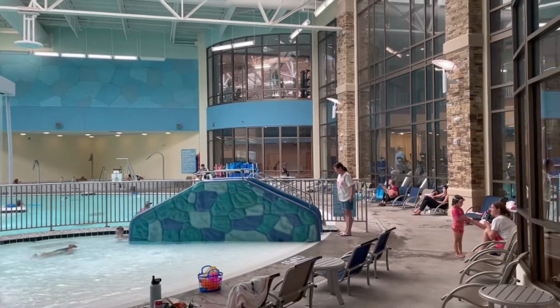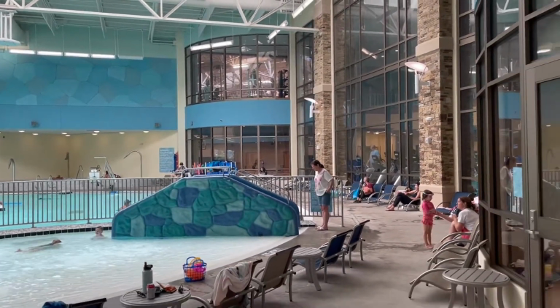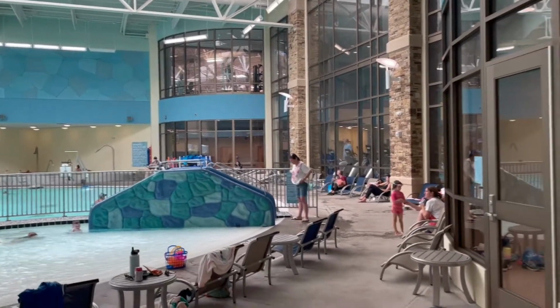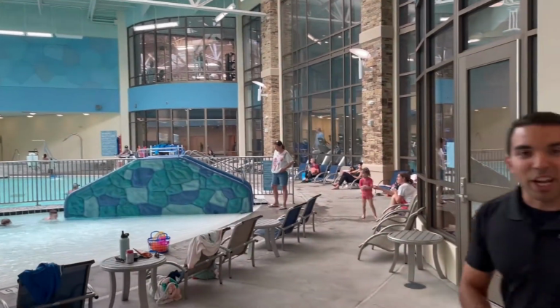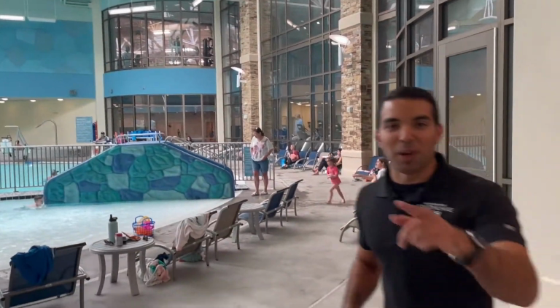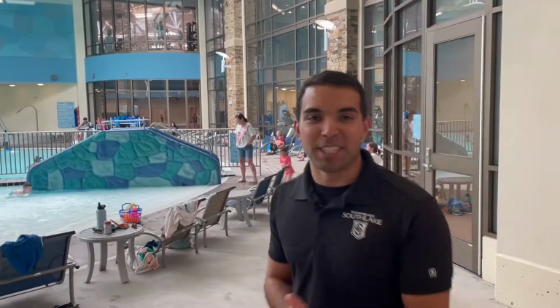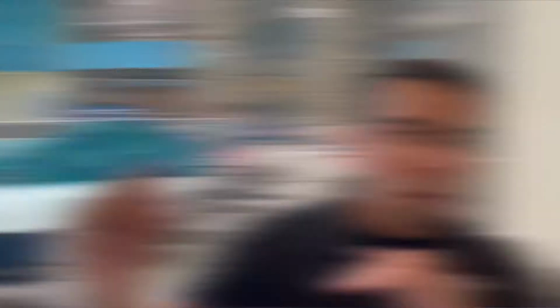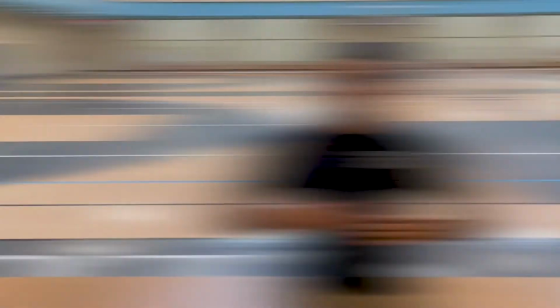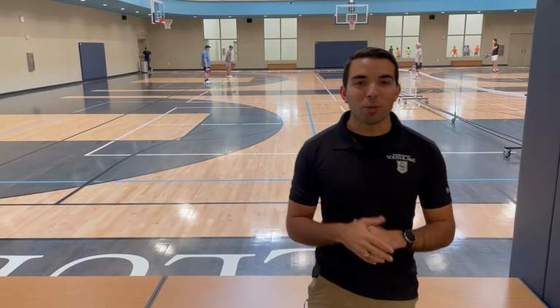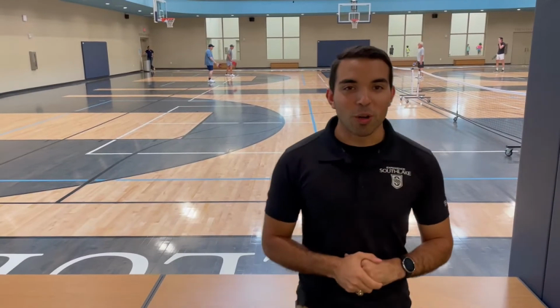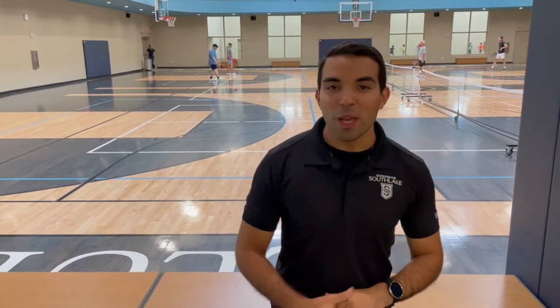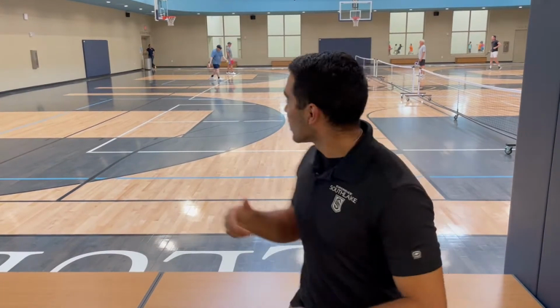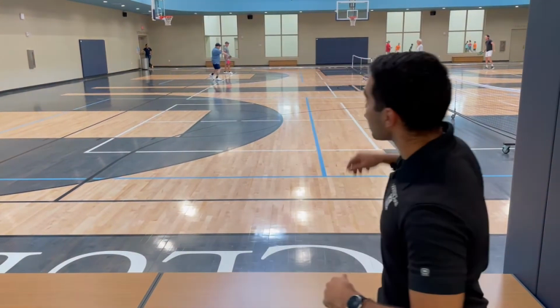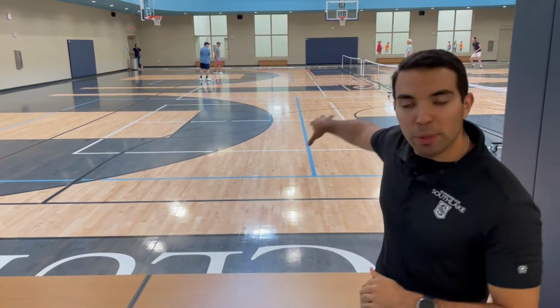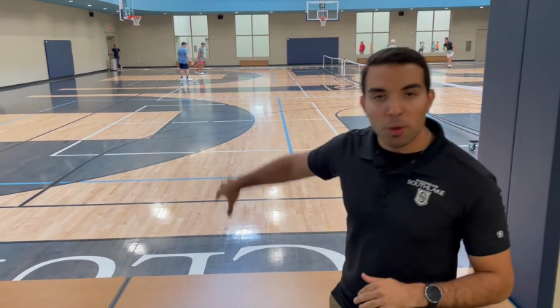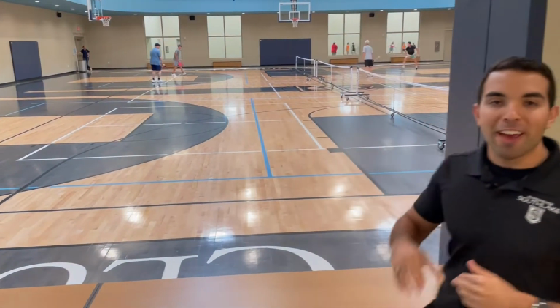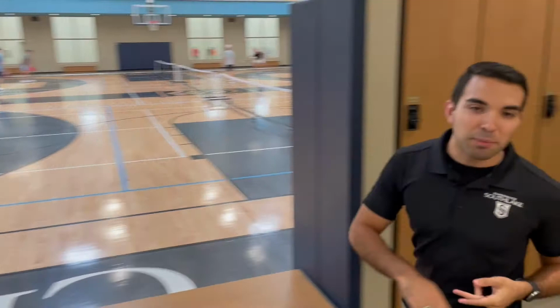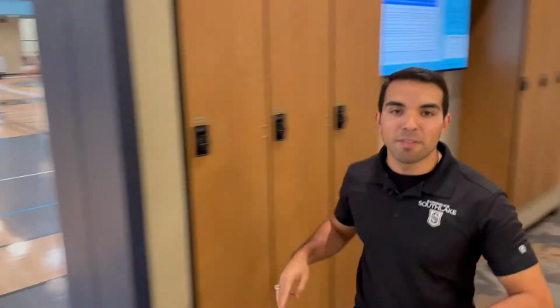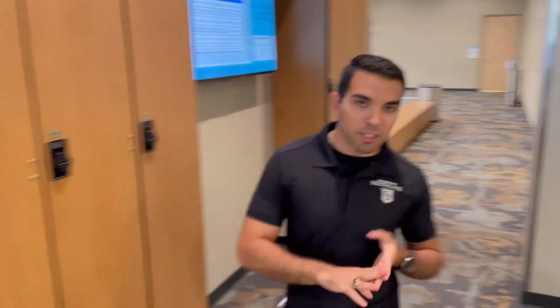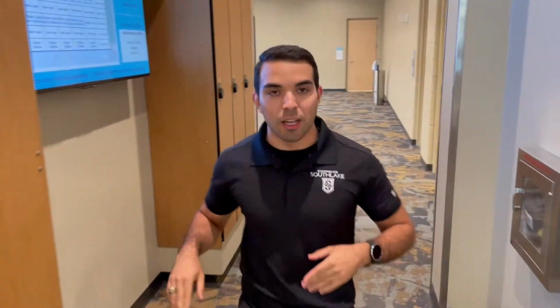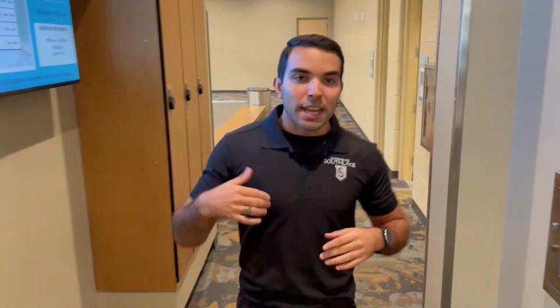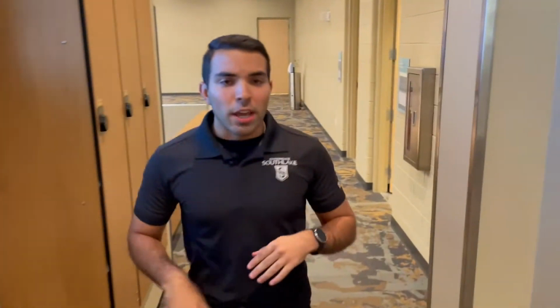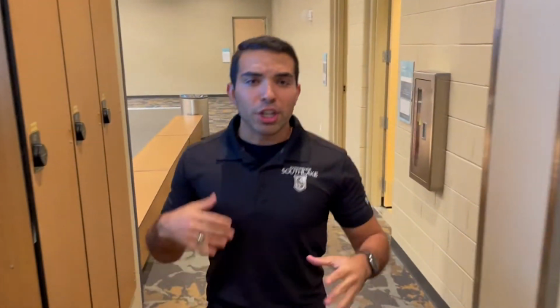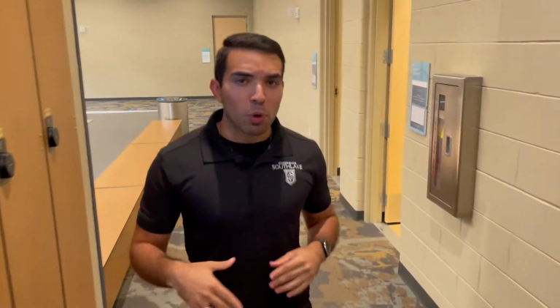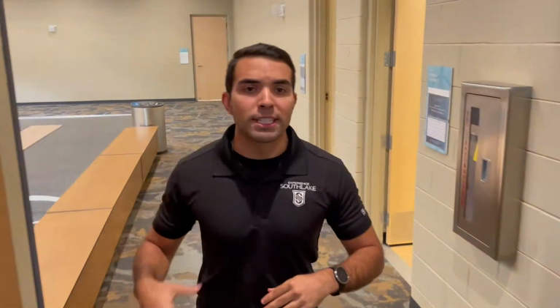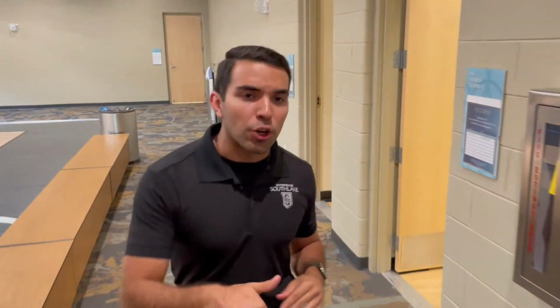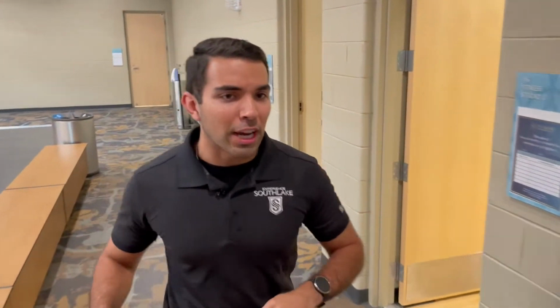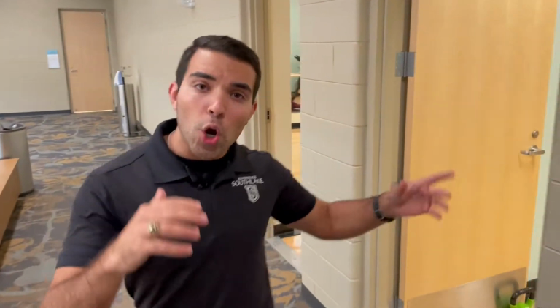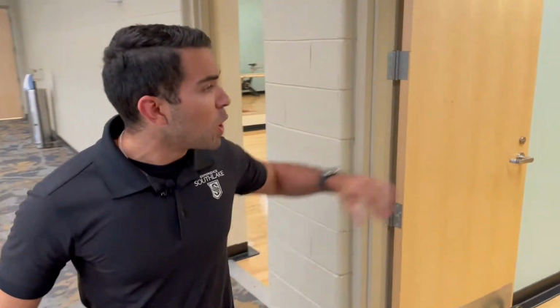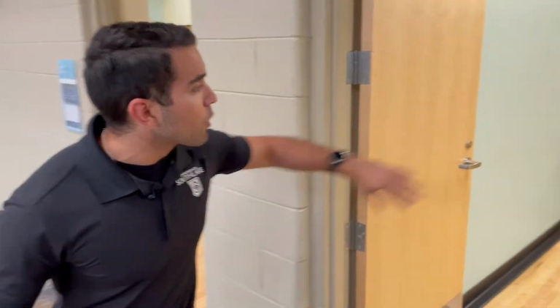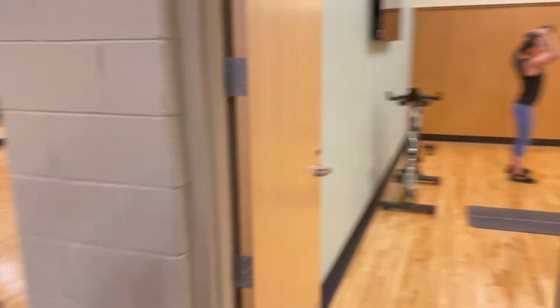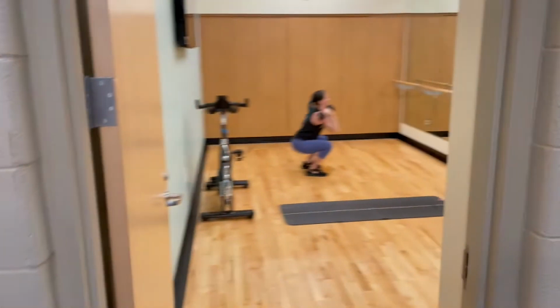Welcome to the courts, champ! Currently we have it set up for pickleball, but we do have basketball and volleyball as well. If you want to change up your workout routine and get your own workout in your own room, we have fitness studios available for that too.